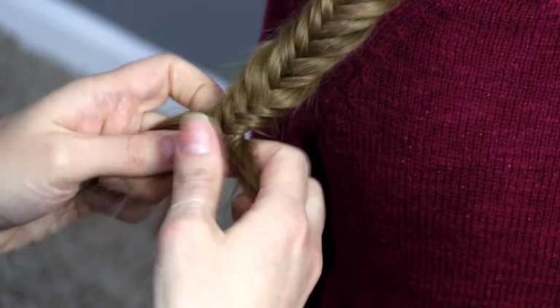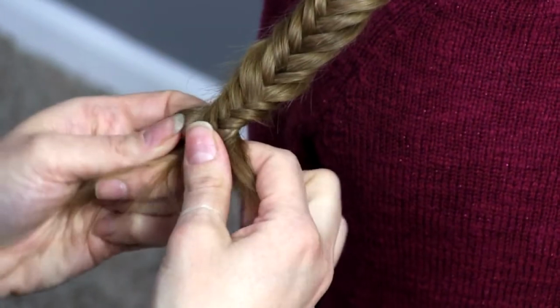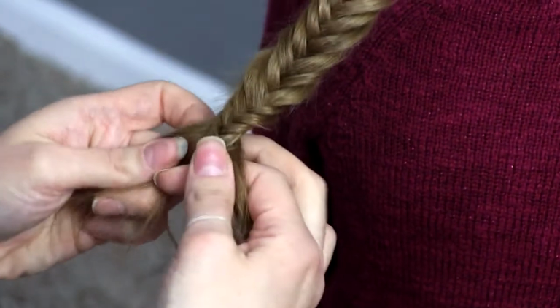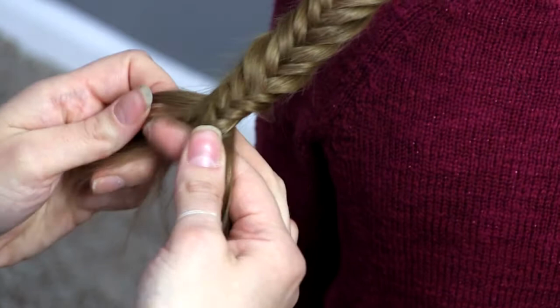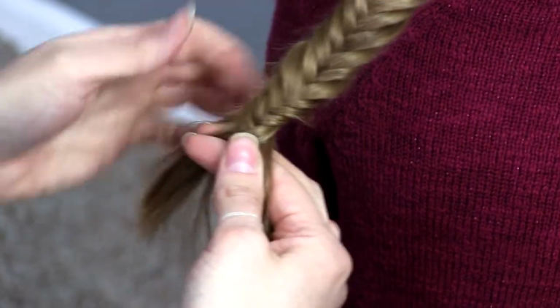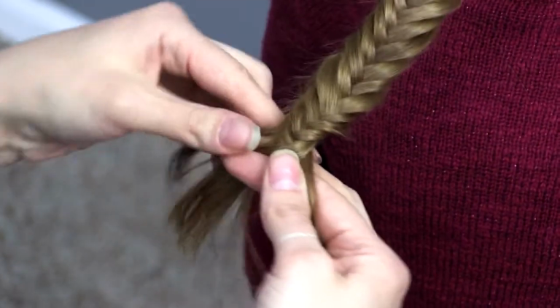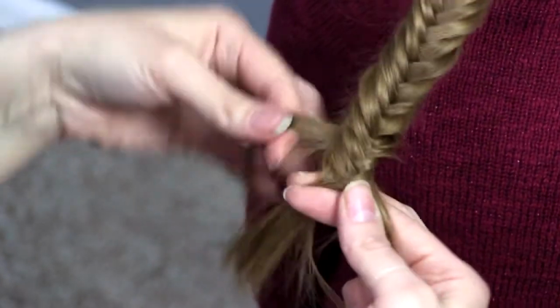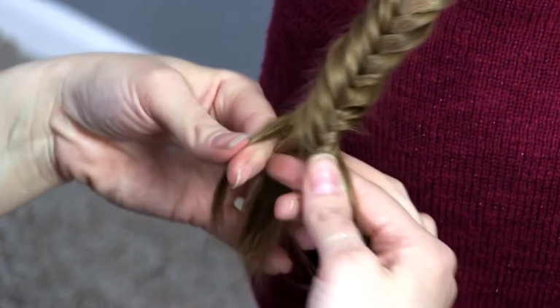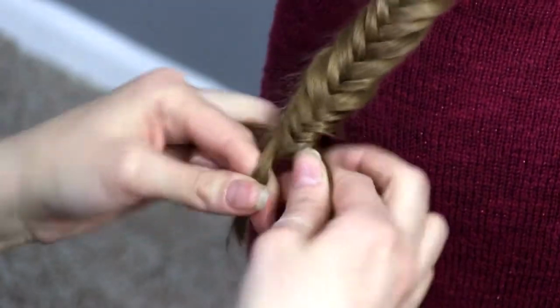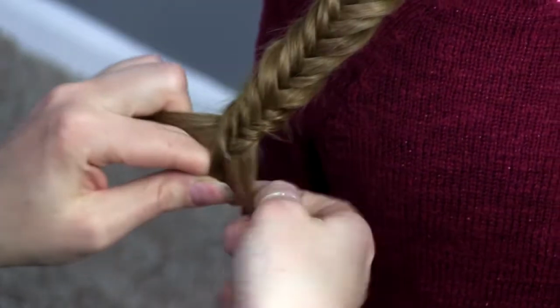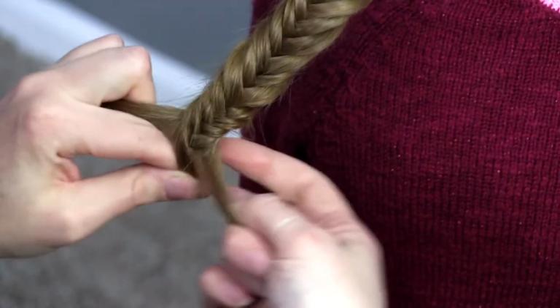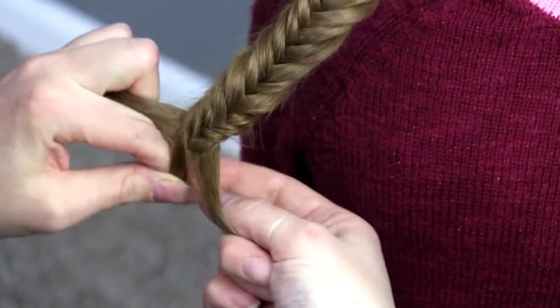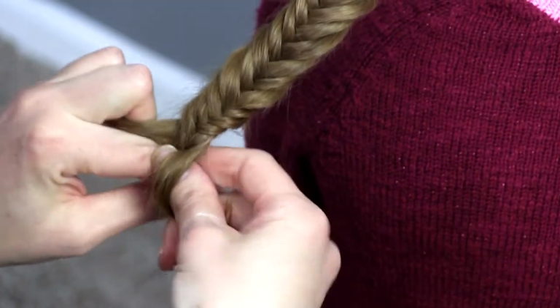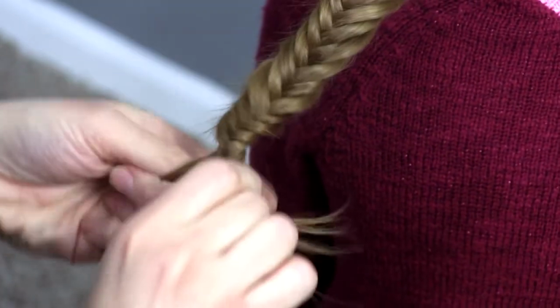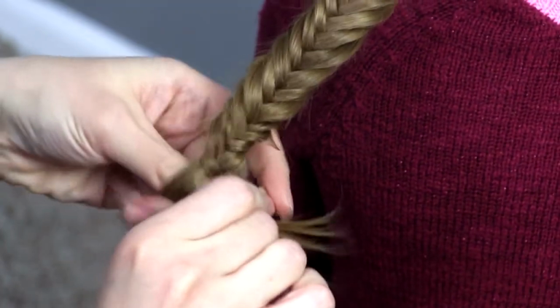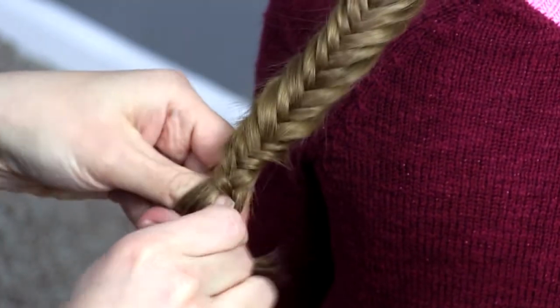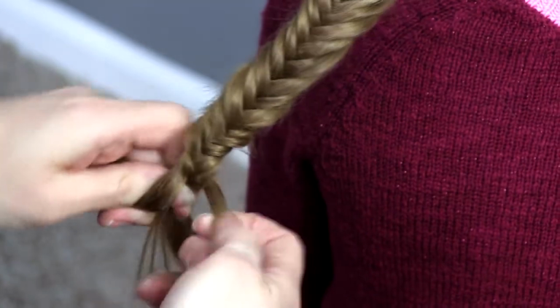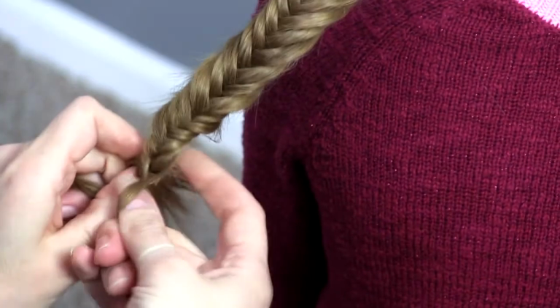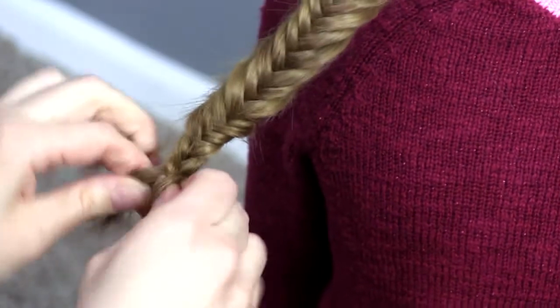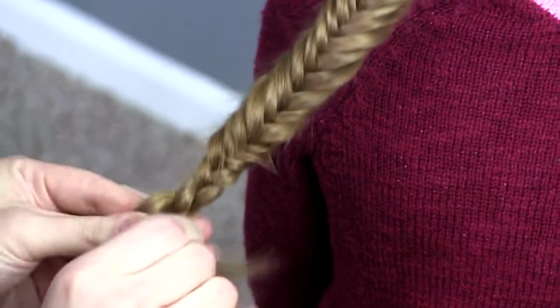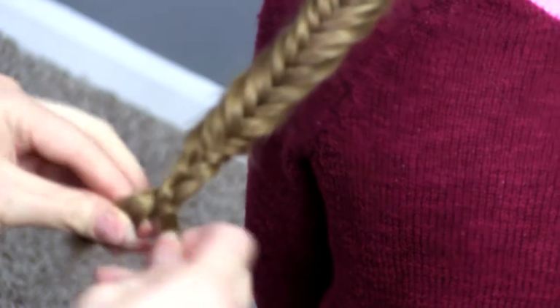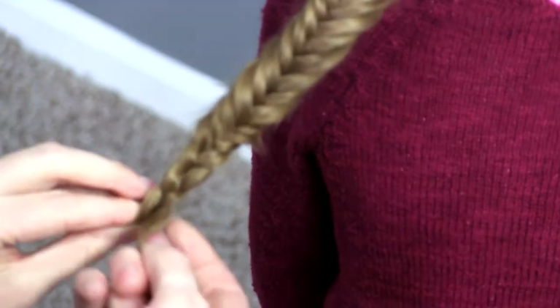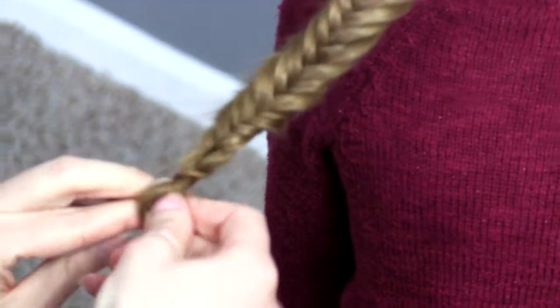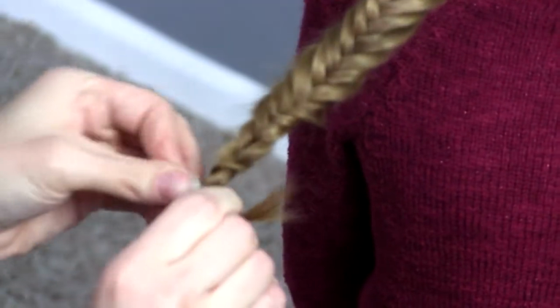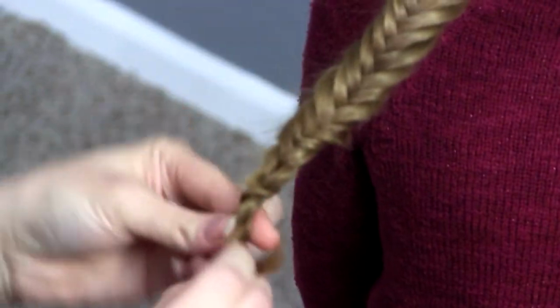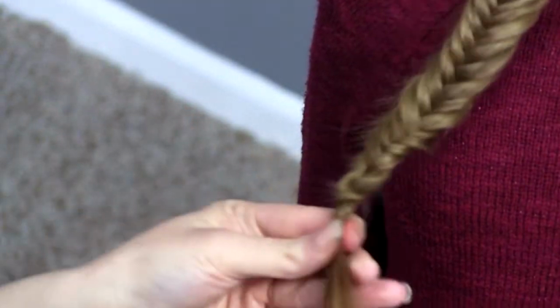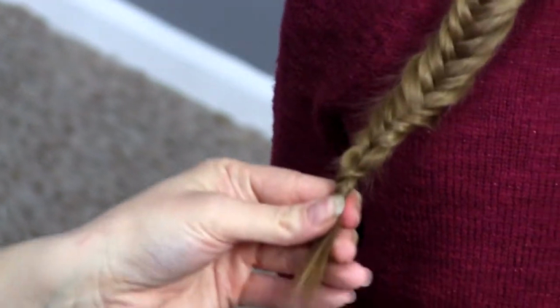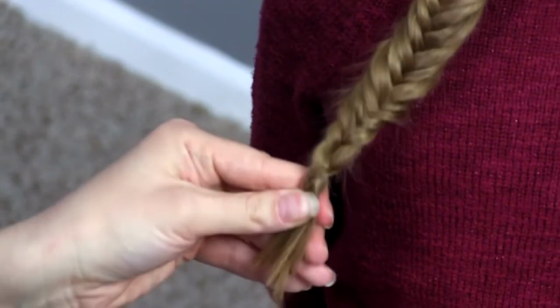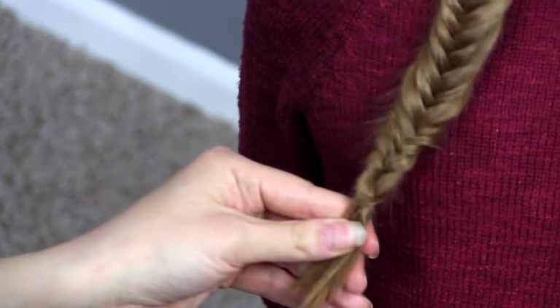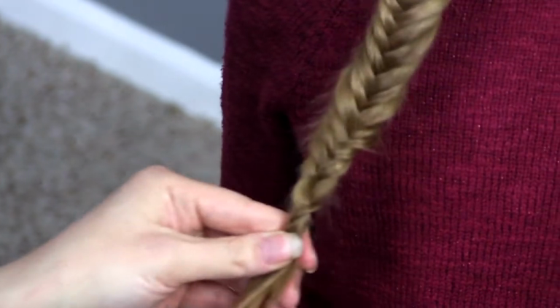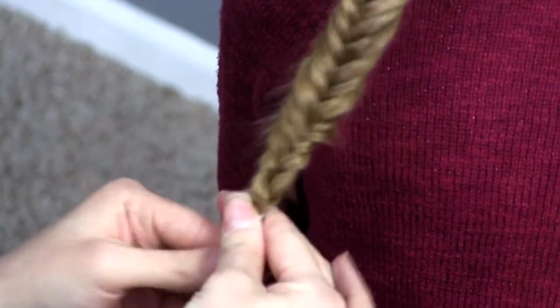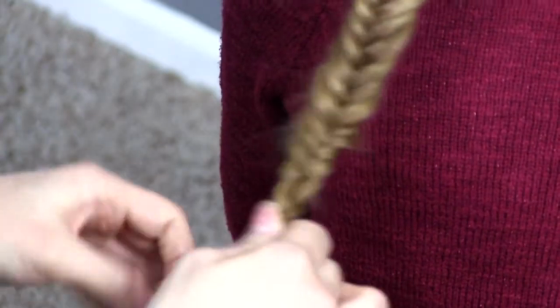You can't really see the detail at the bottom anyway, so I'm going to take that section and make it a middle strand and just finish it out a little bit longer and secure with an elastic.